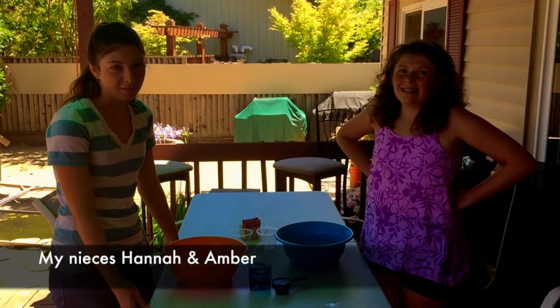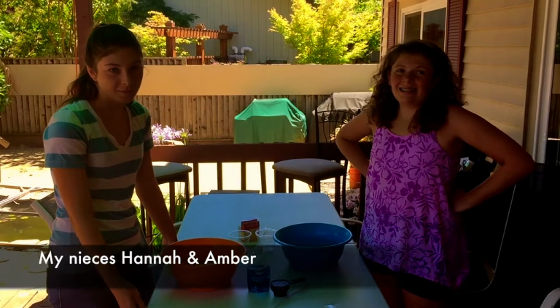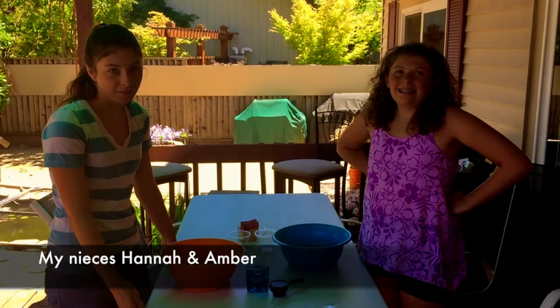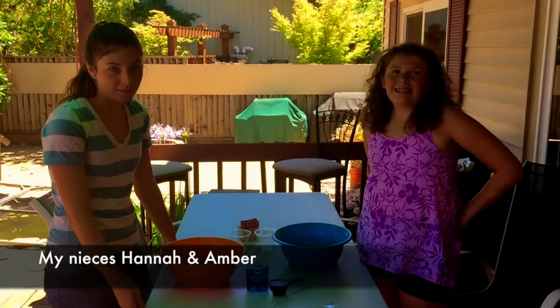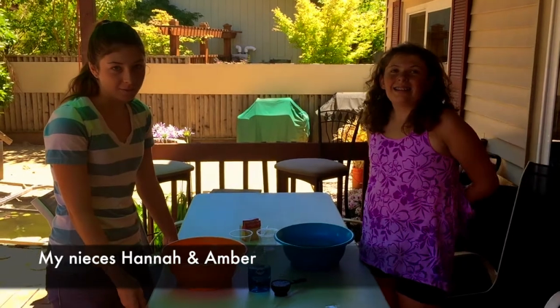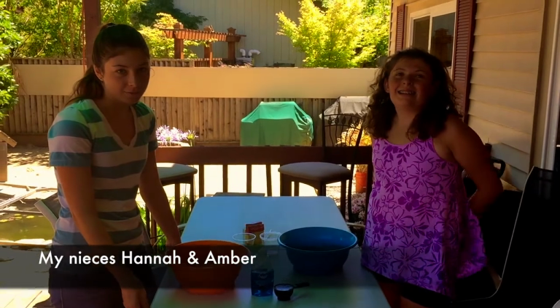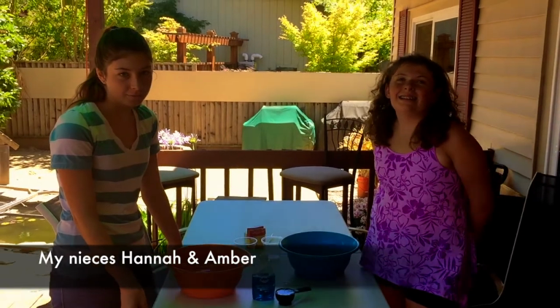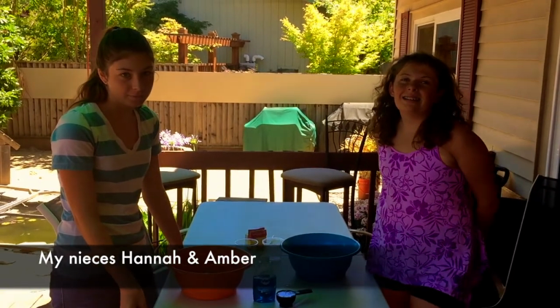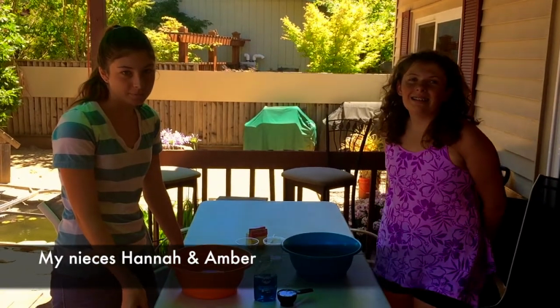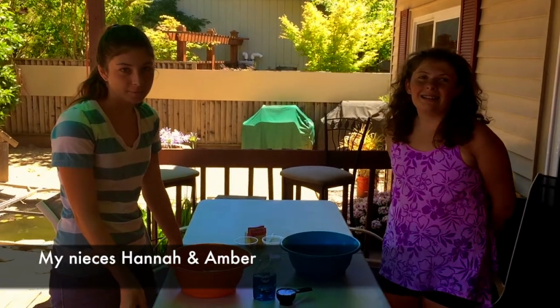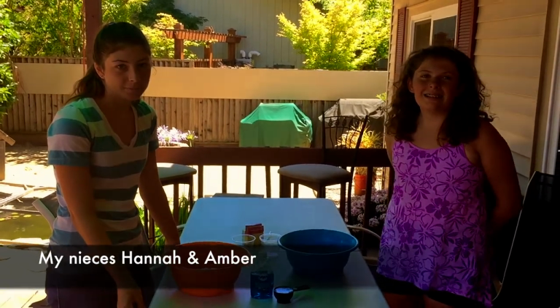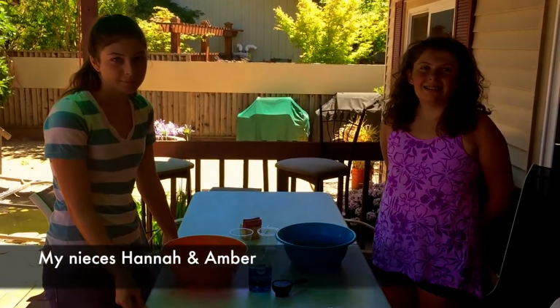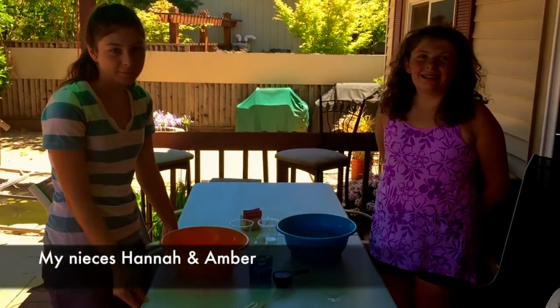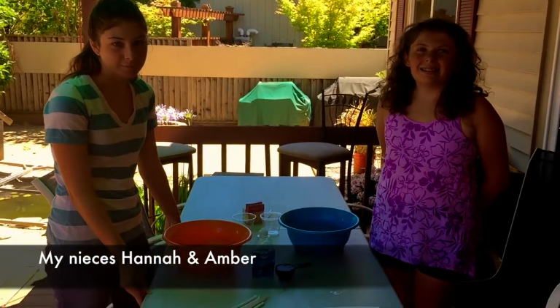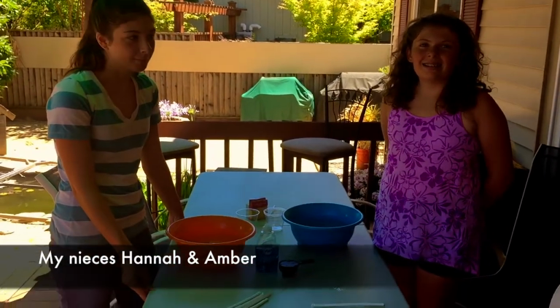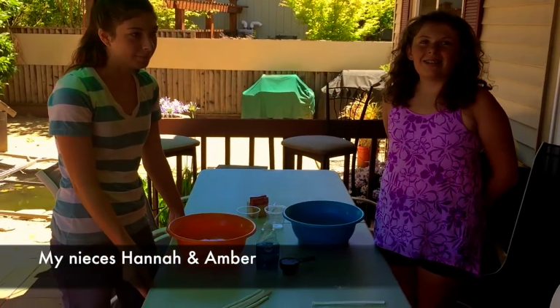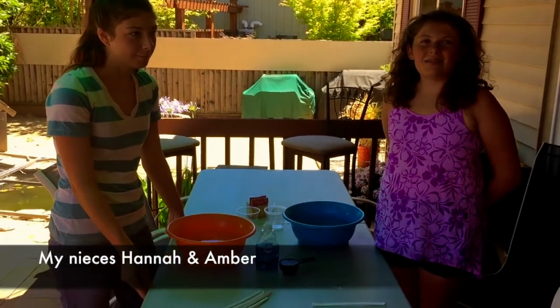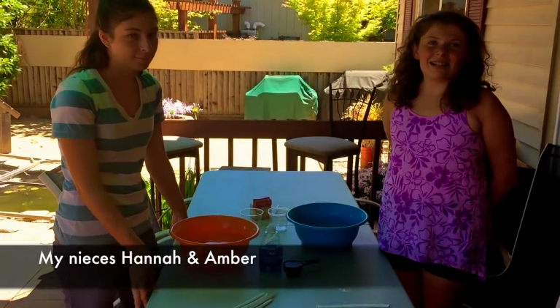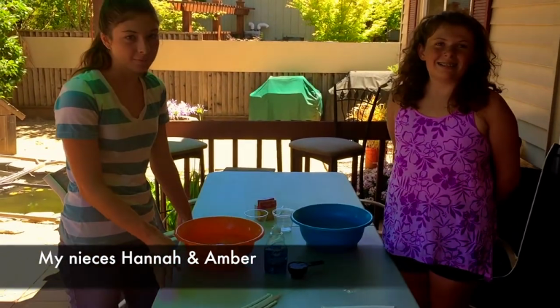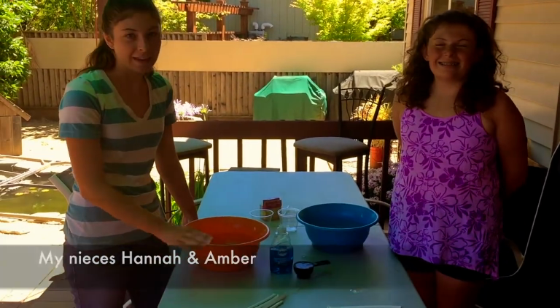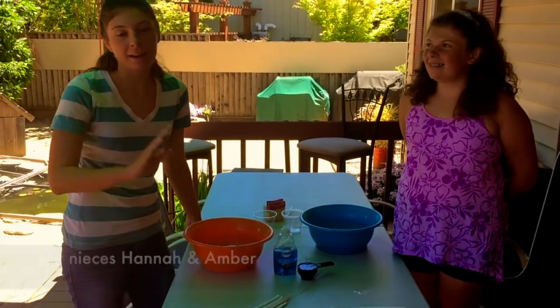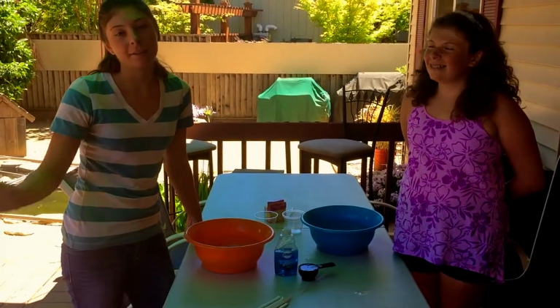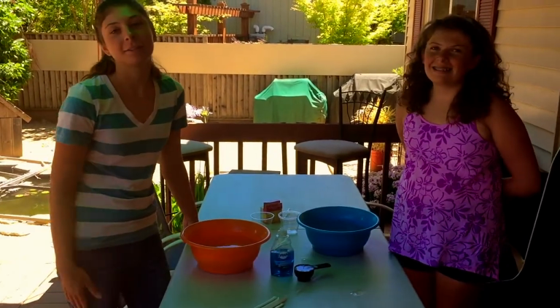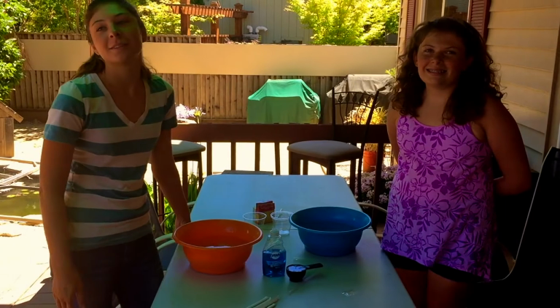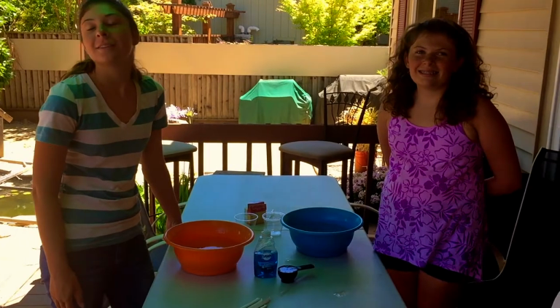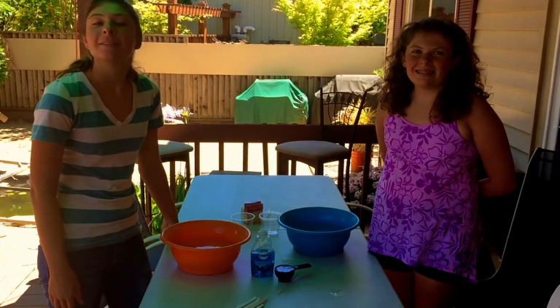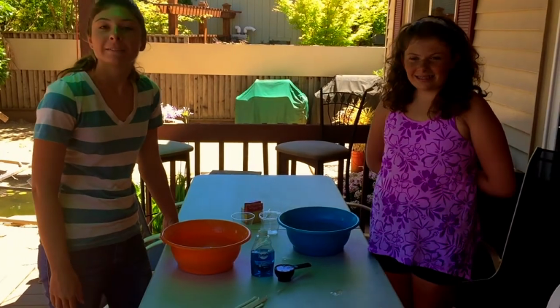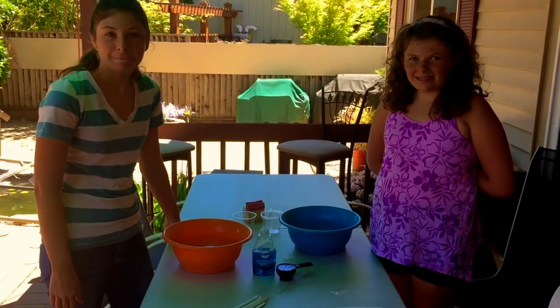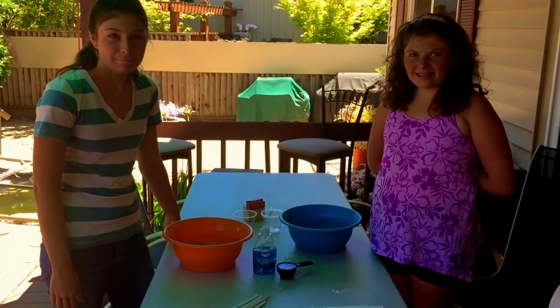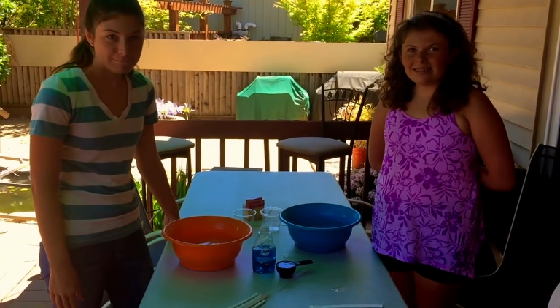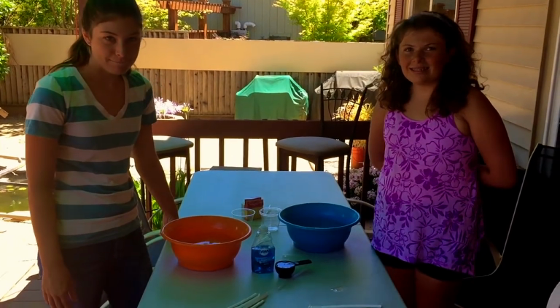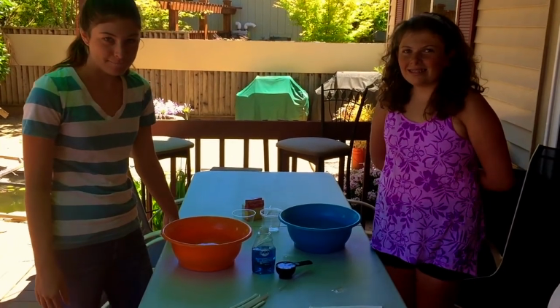Welcome to Kids Fun Science. Today I've got a couple assistants helping me — we have Amber and Hannah. We're going to be doing a bubble experiment.